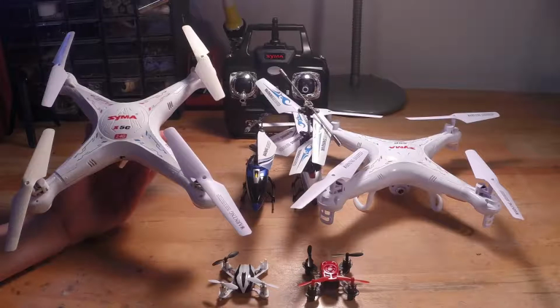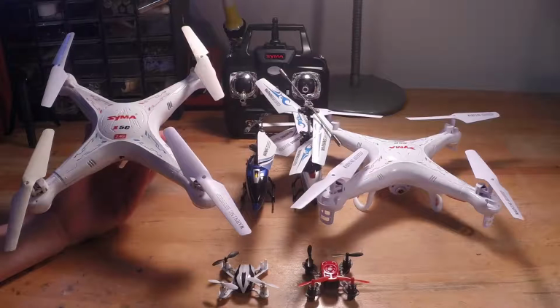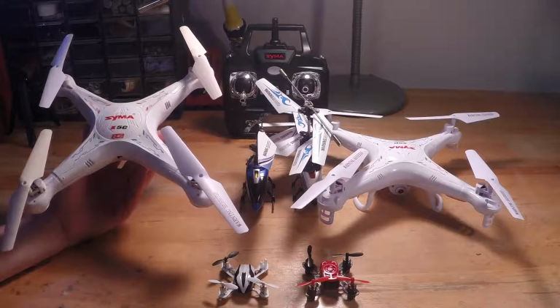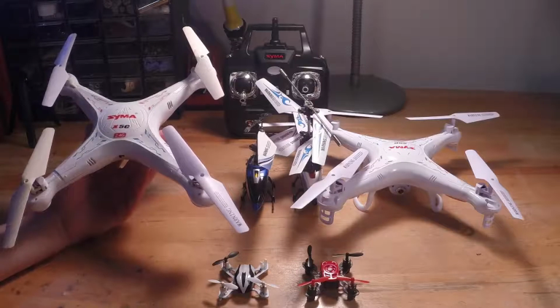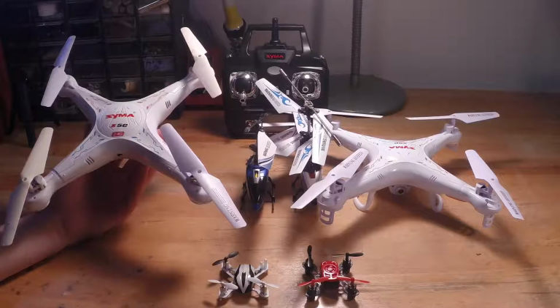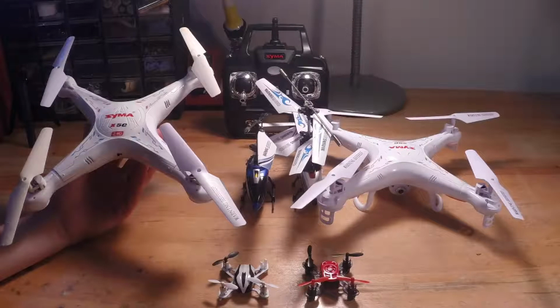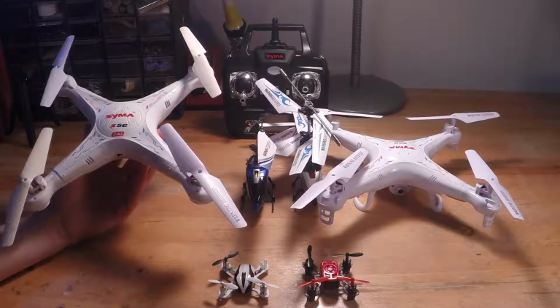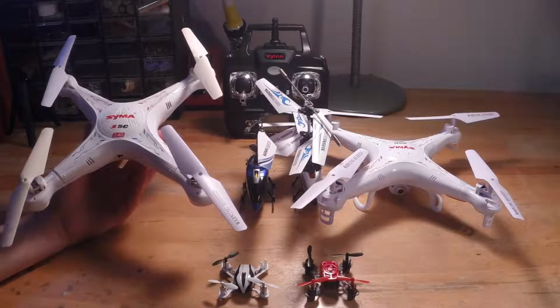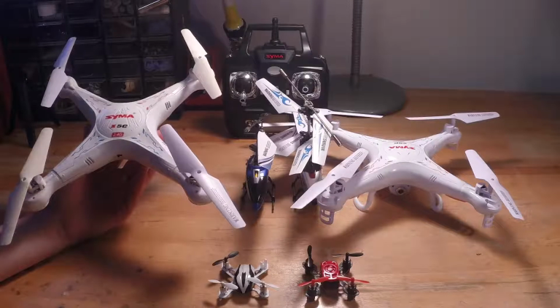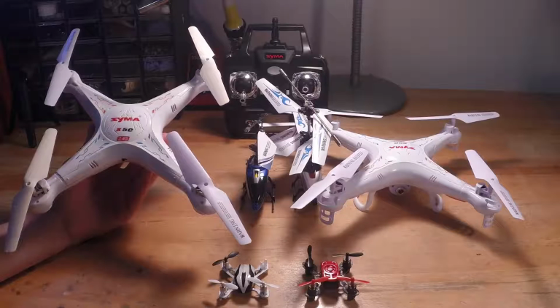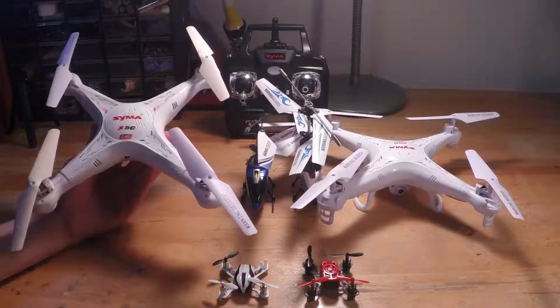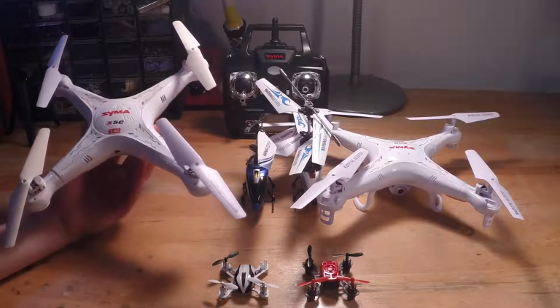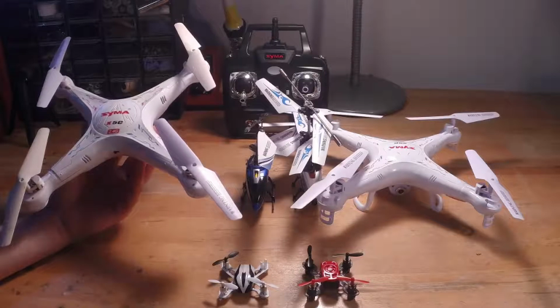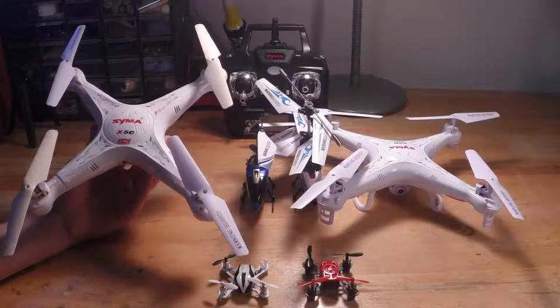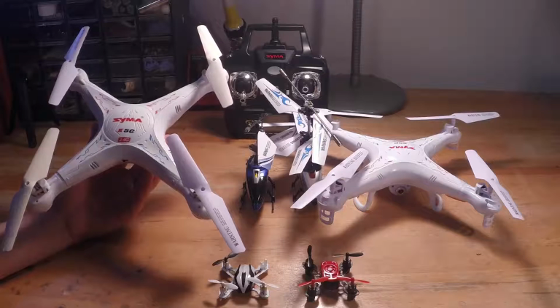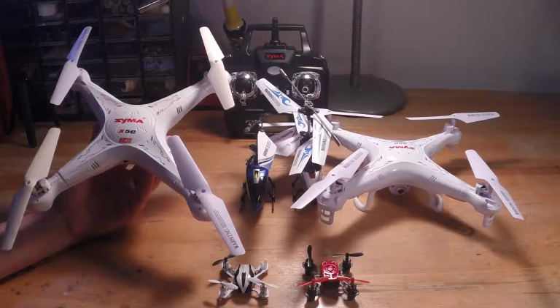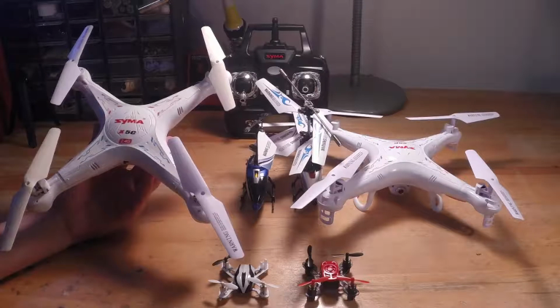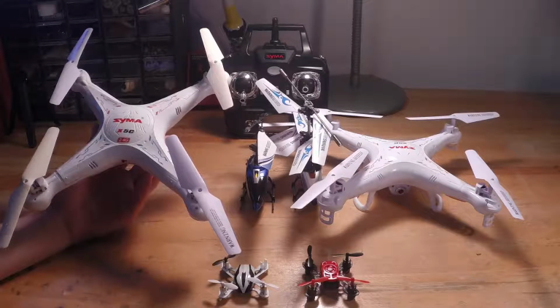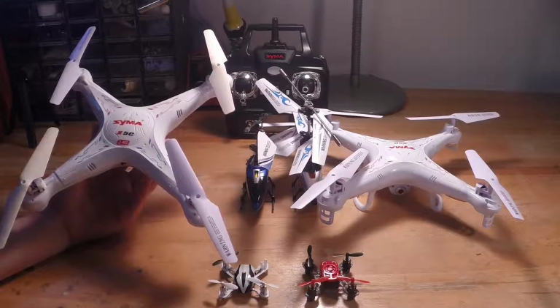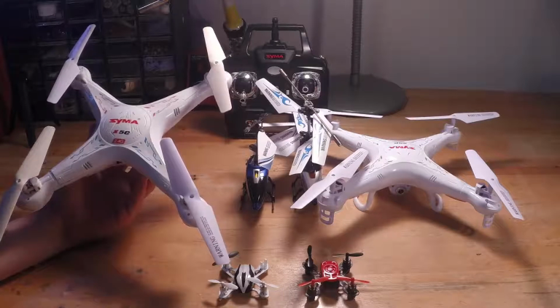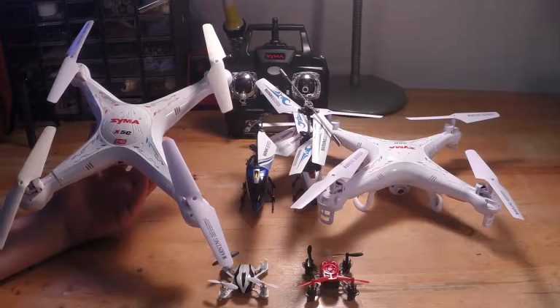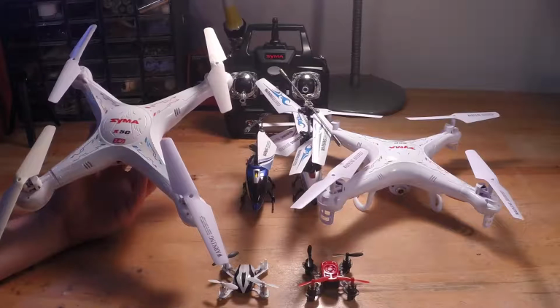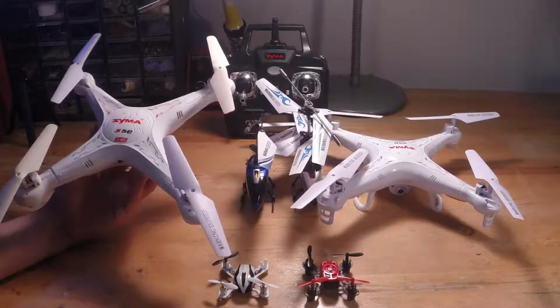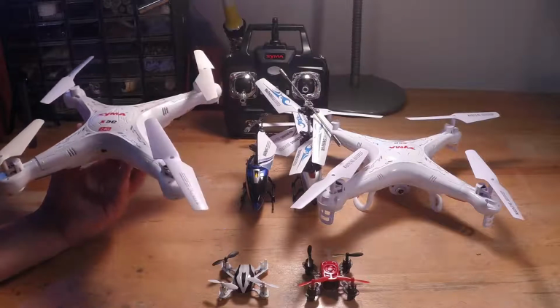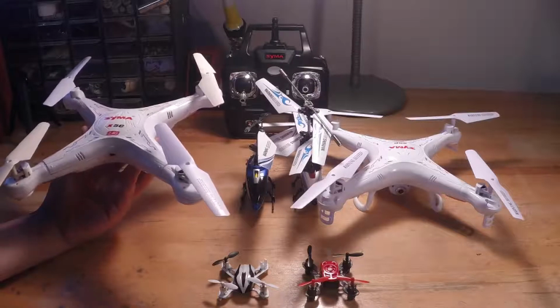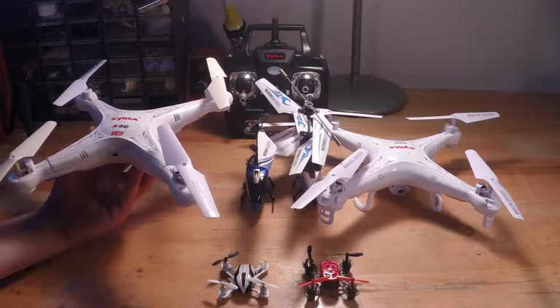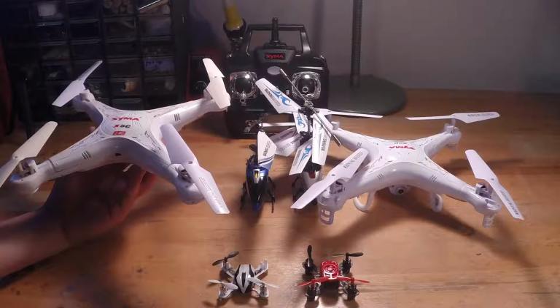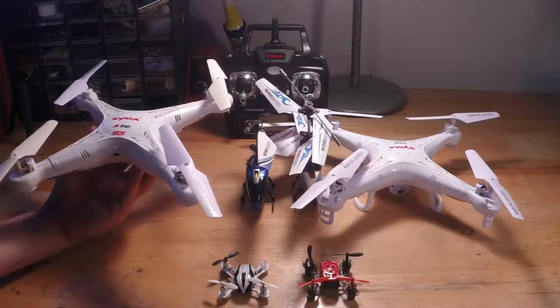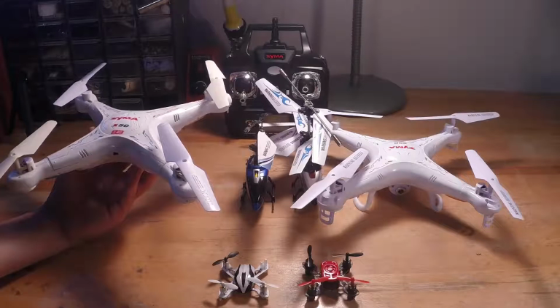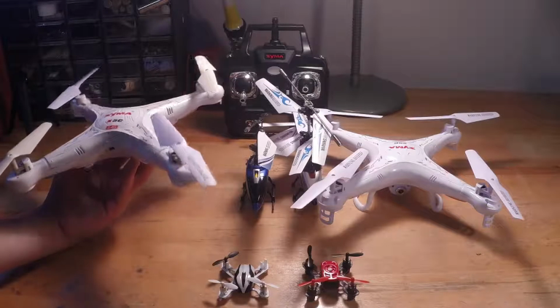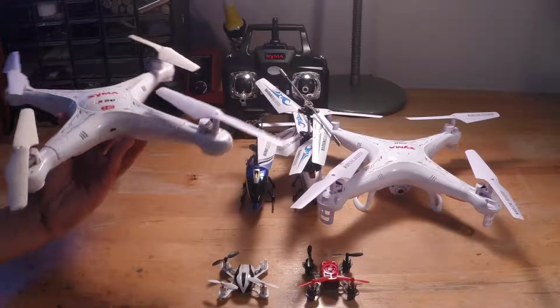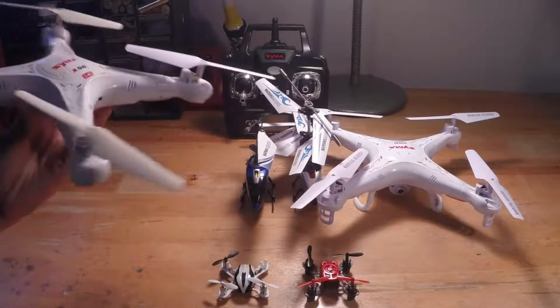None of the ones I have are the Dash 1. I think what the Dash 1 does better is it looks and performs exactly the same, but the only difference is it can handle wind a little bit better.